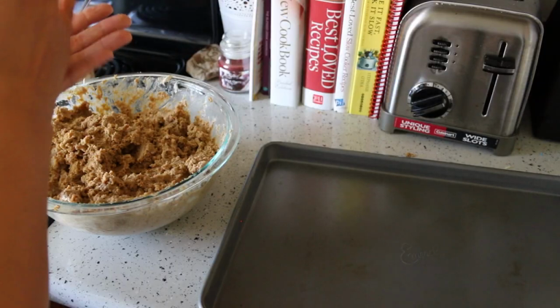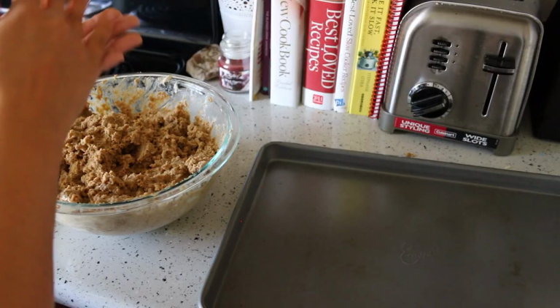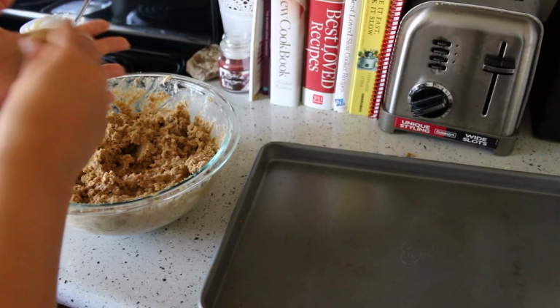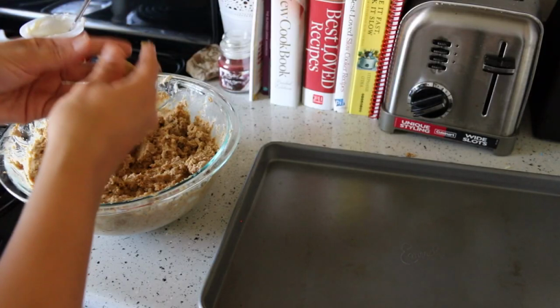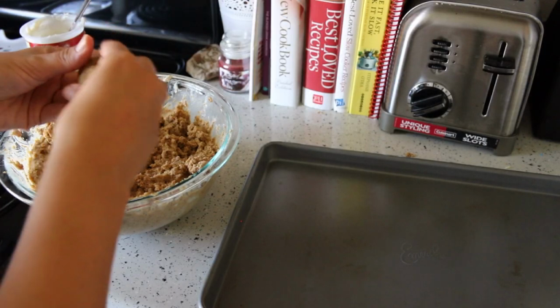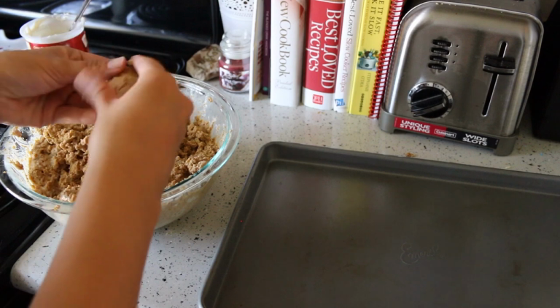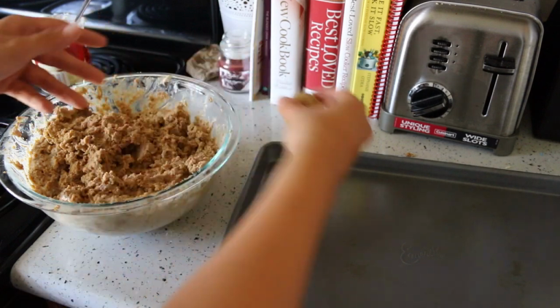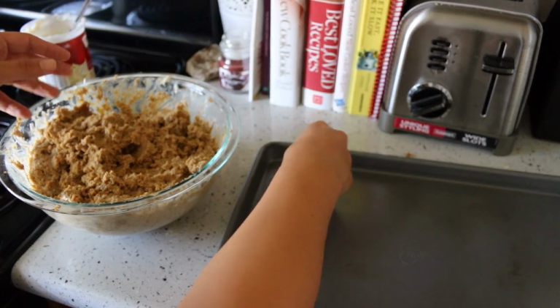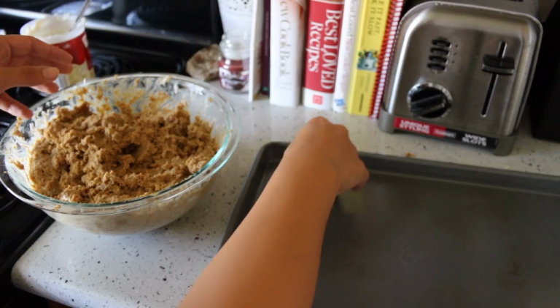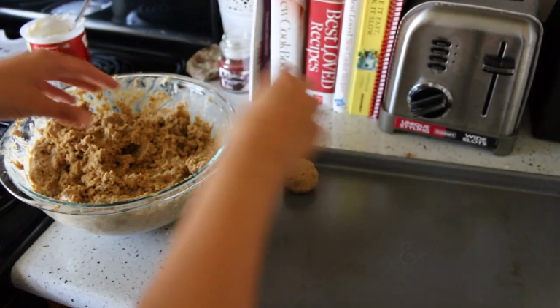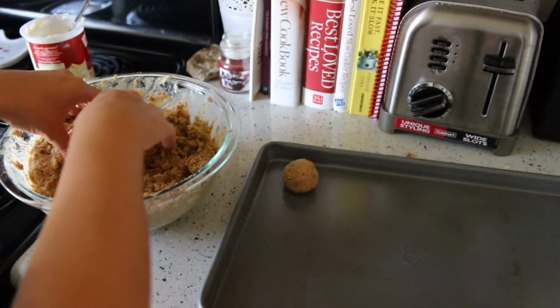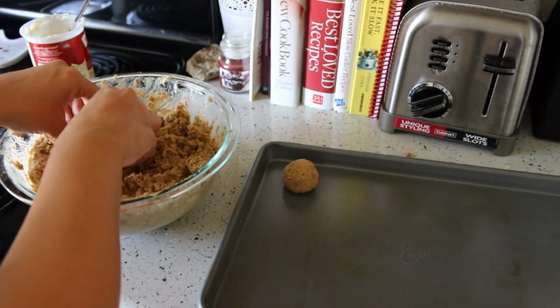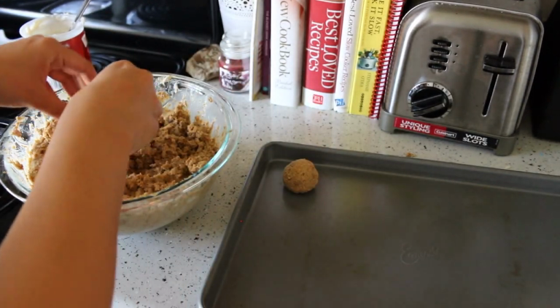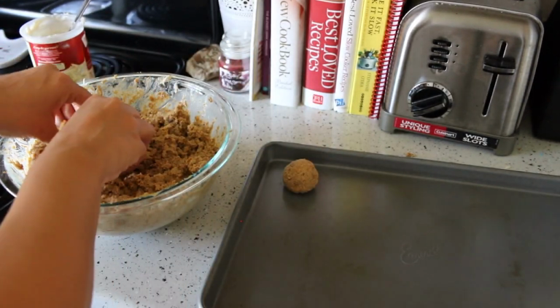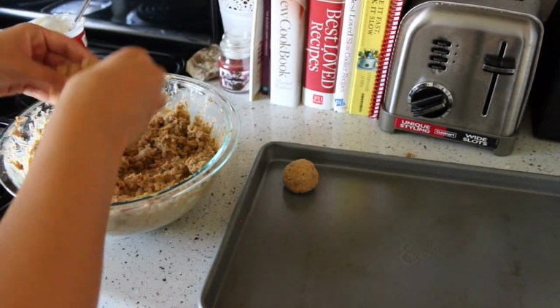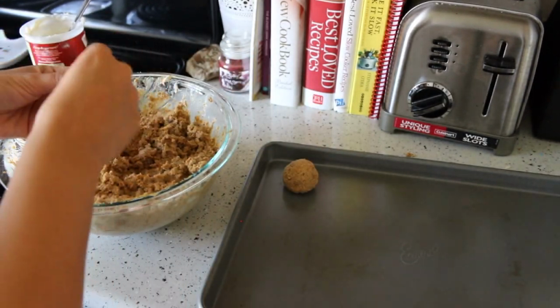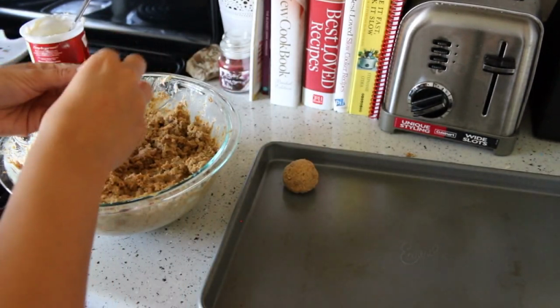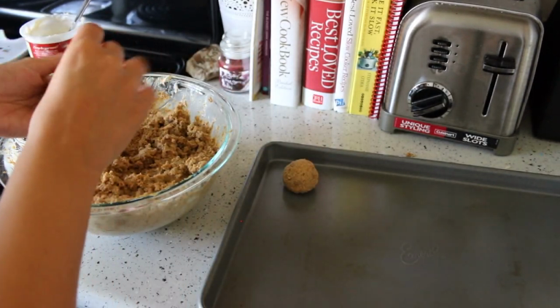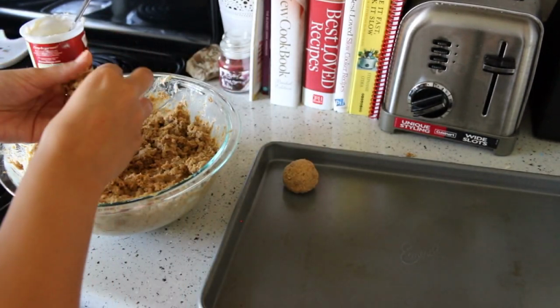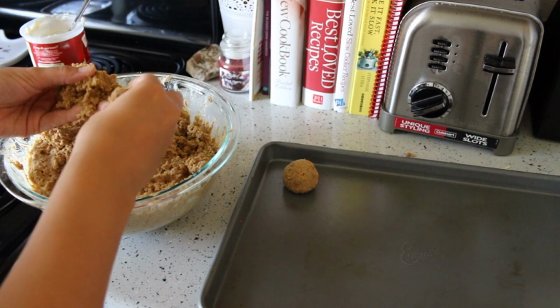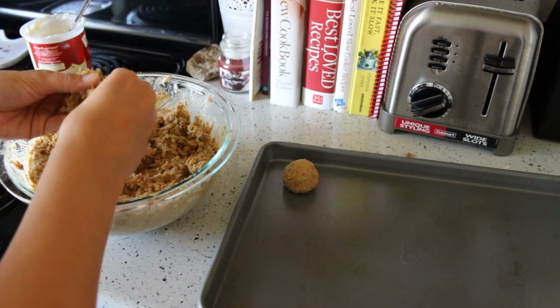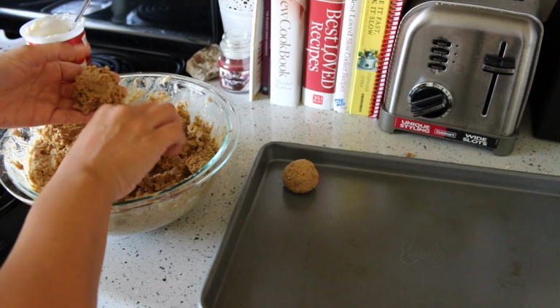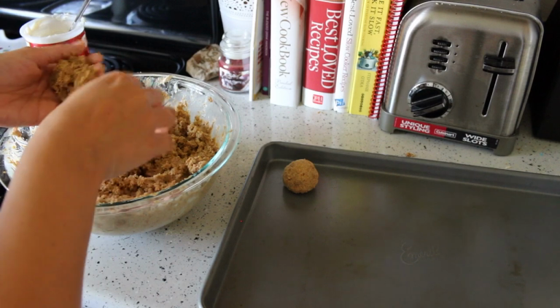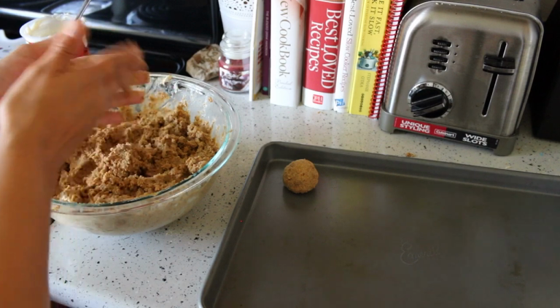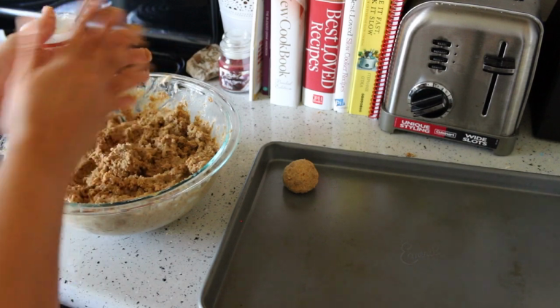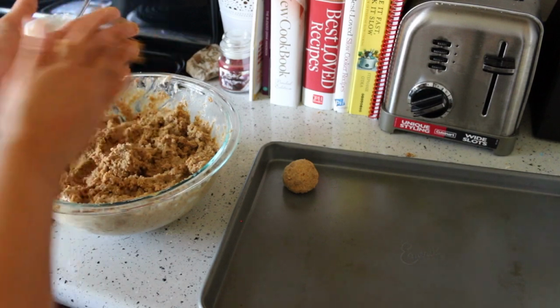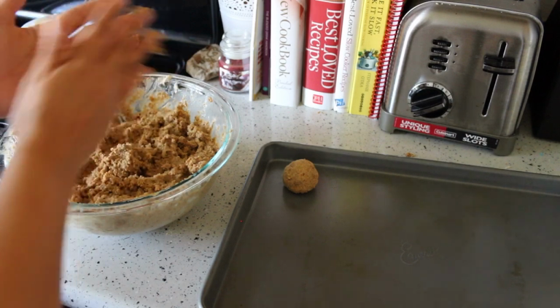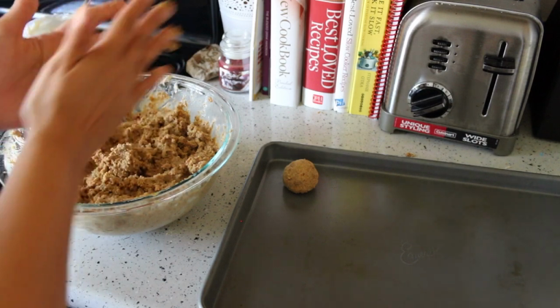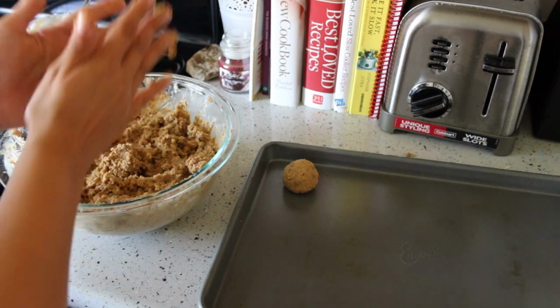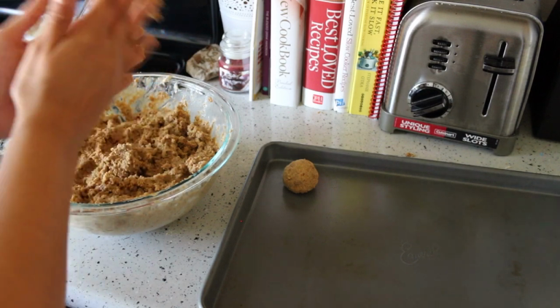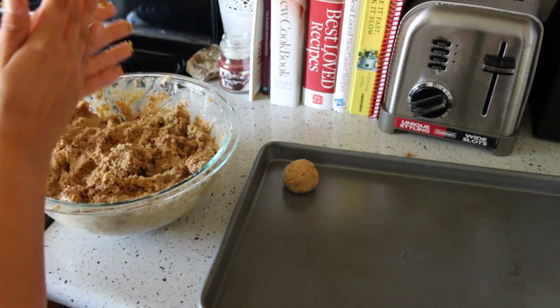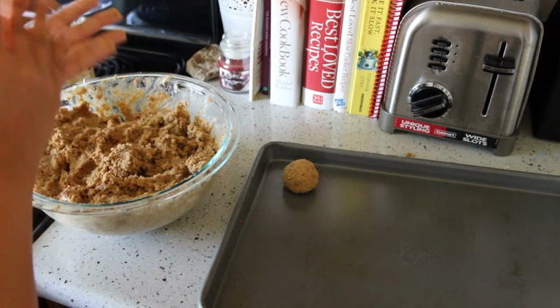Once it's mixed, you're going to roll it into little balls and put those in the freezer for about 10 to 15 minutes so they can harden just enough.